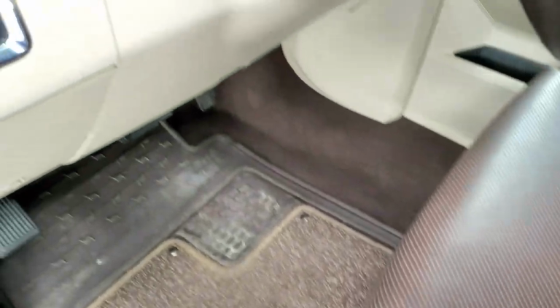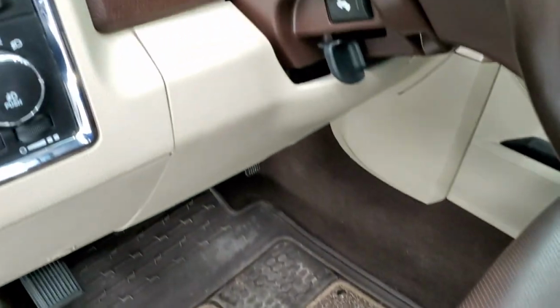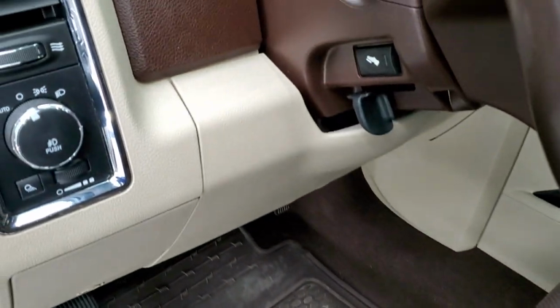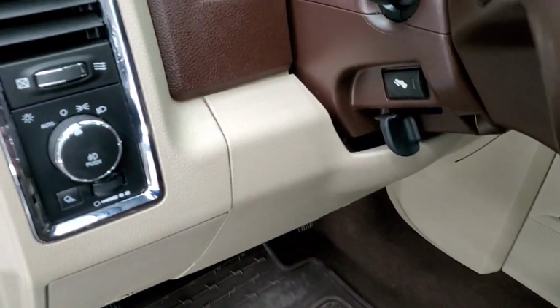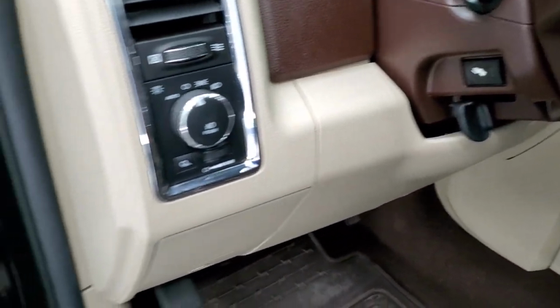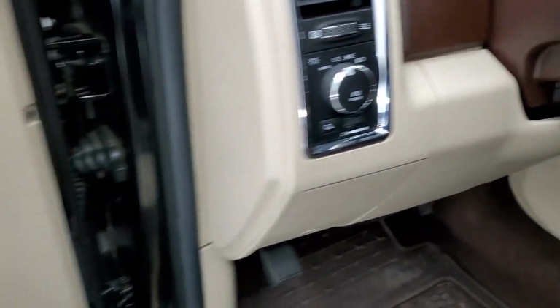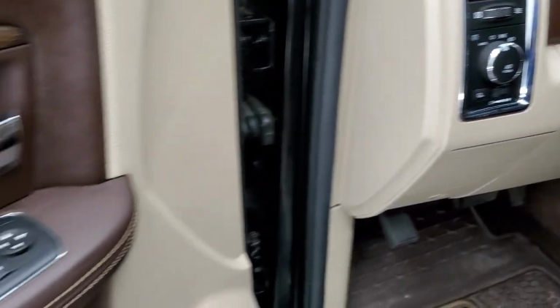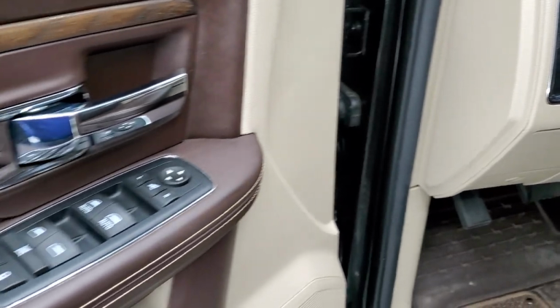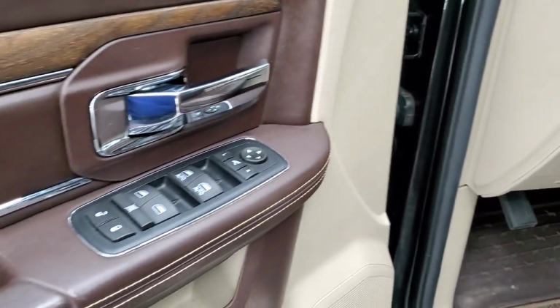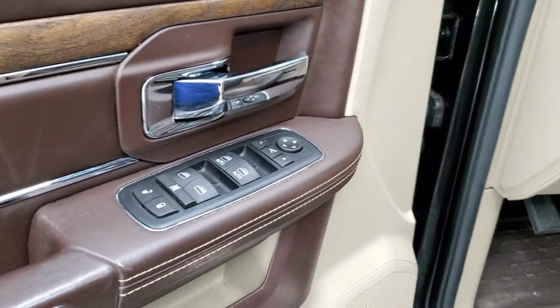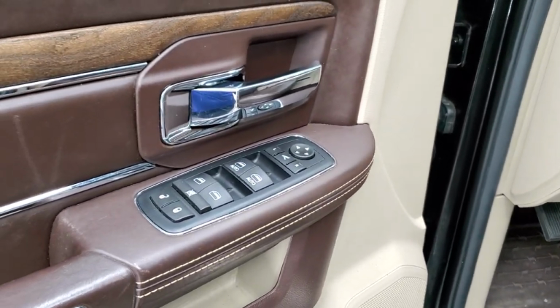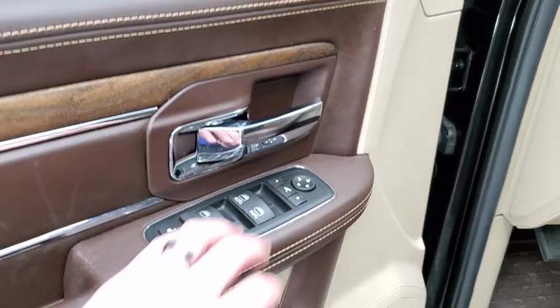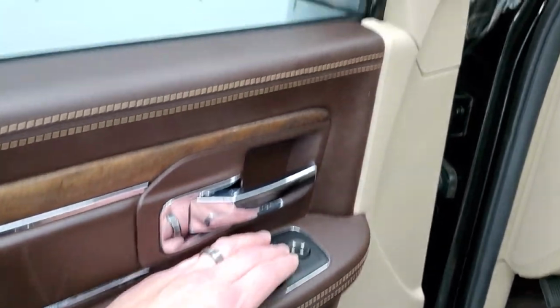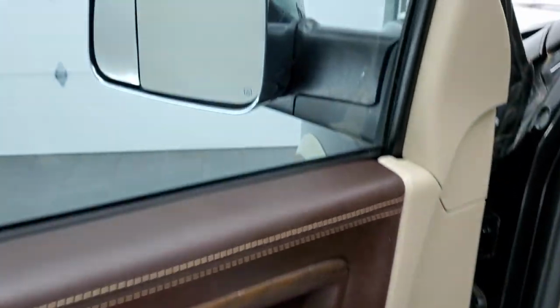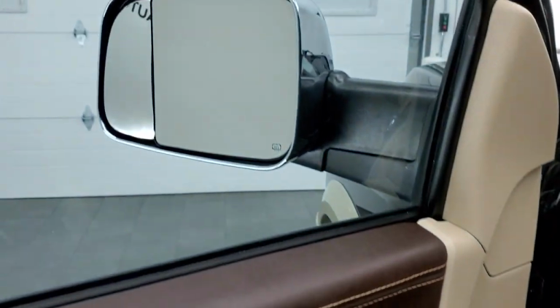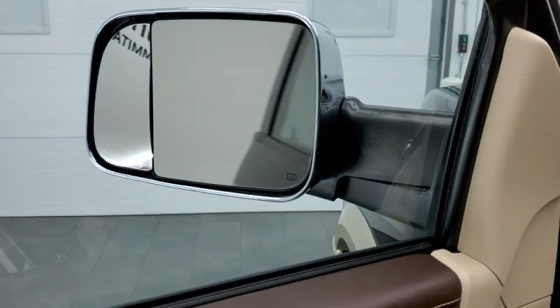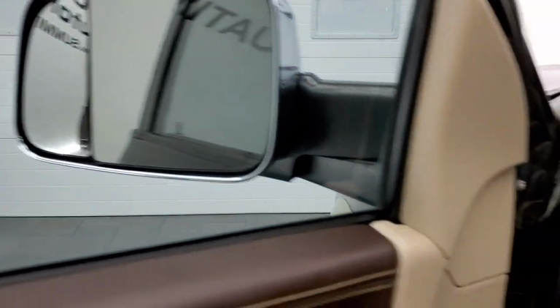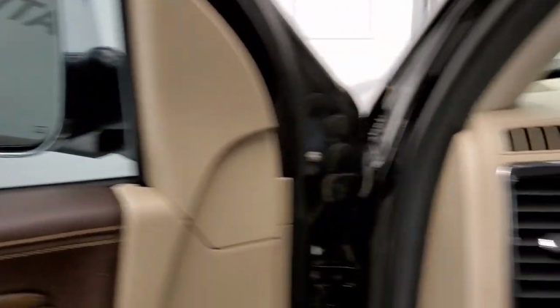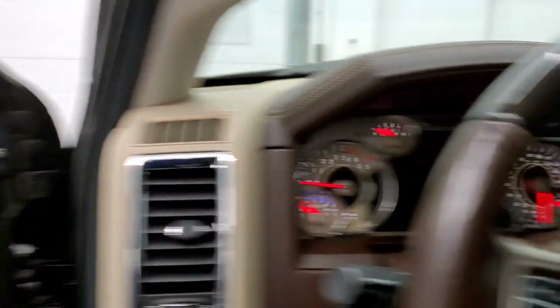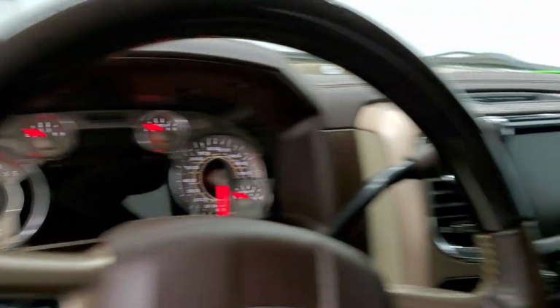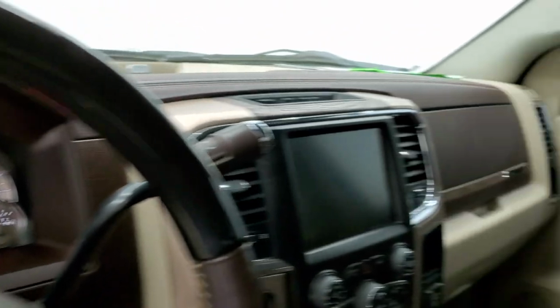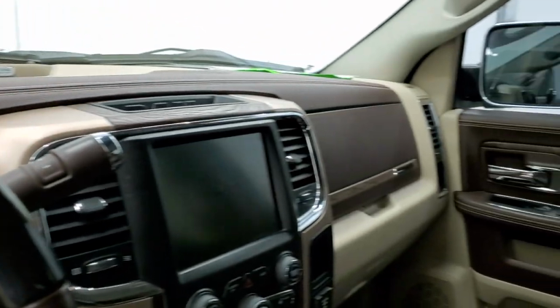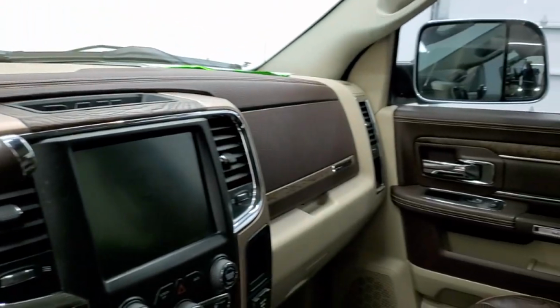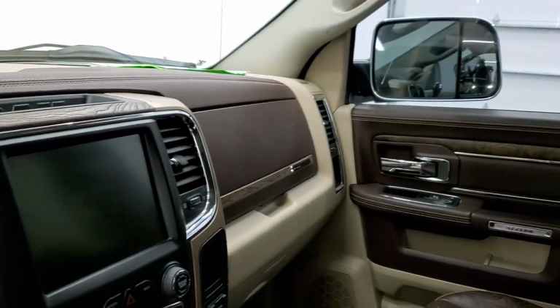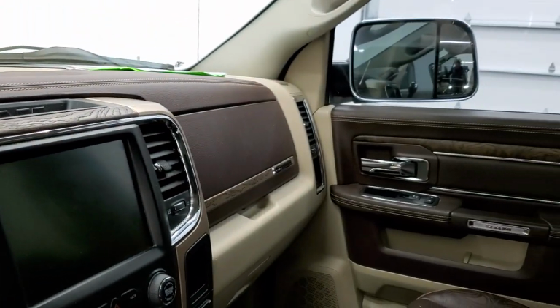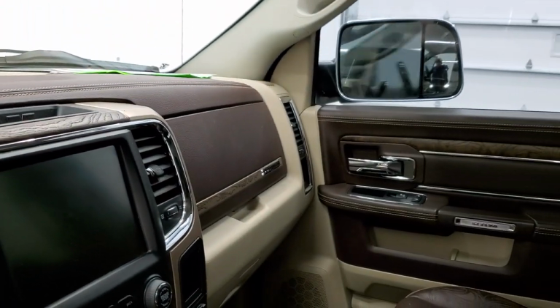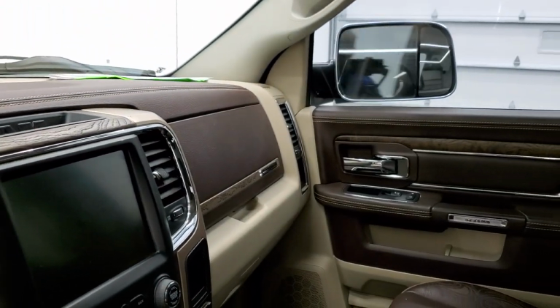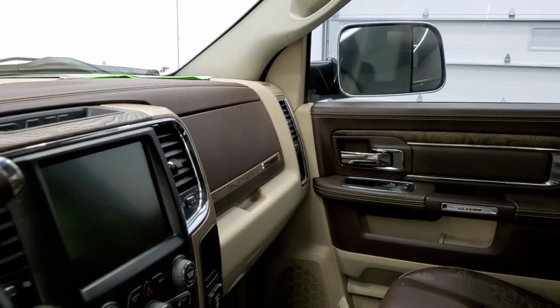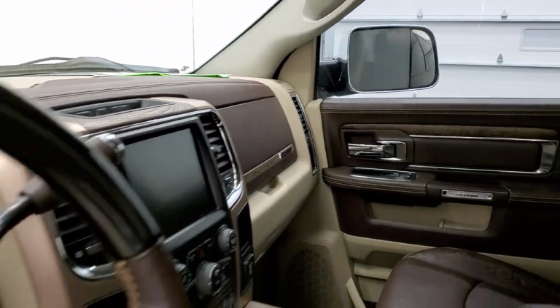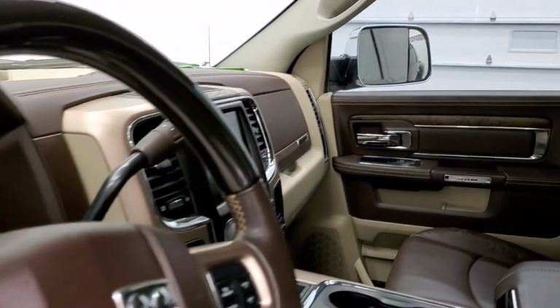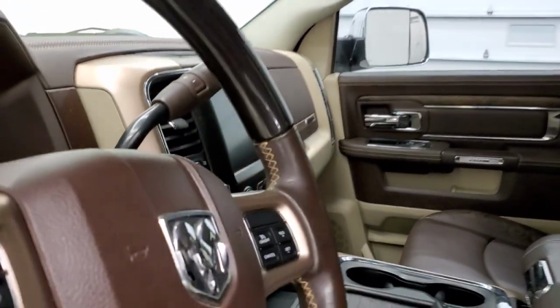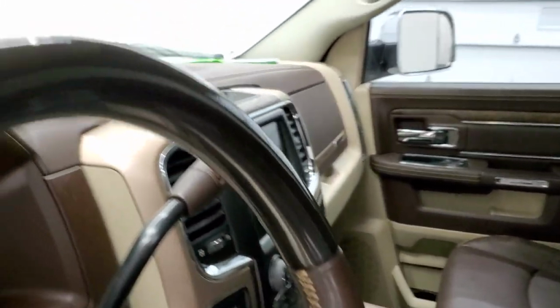Auto headlamps, power pedals, power windows, power locks, power mirrors — these mirrors do power fold-in. I always like showing both sides so you know that both sides are working properly.